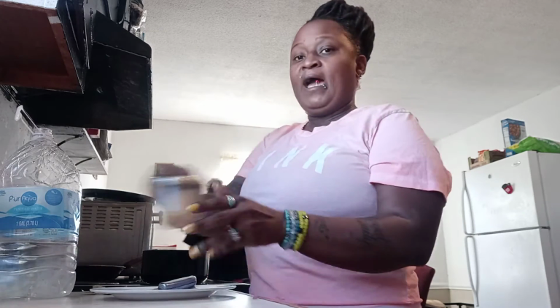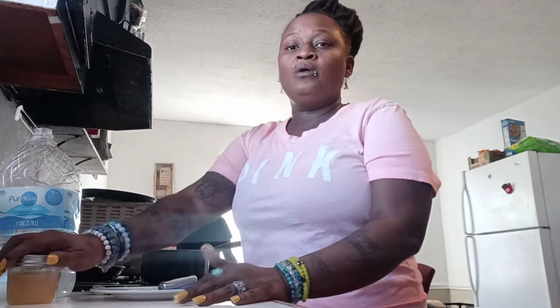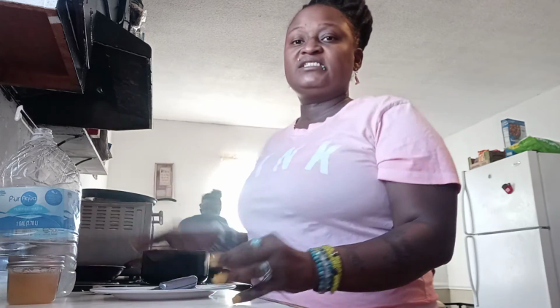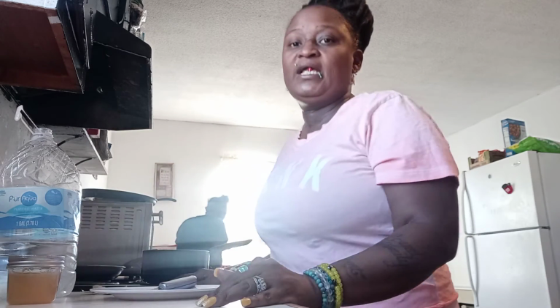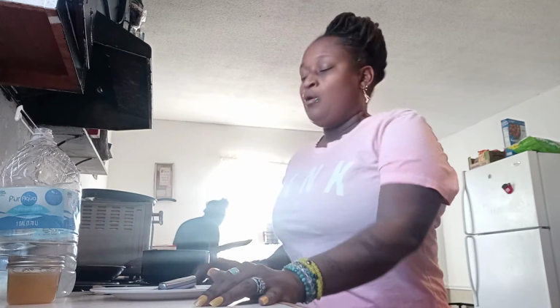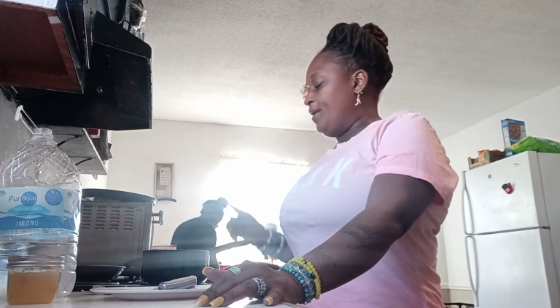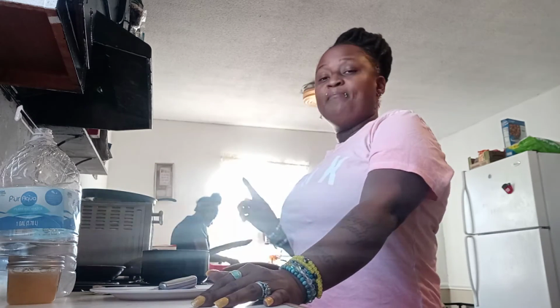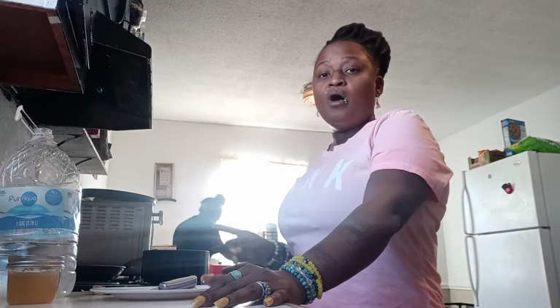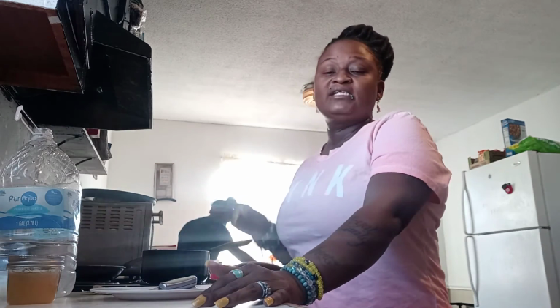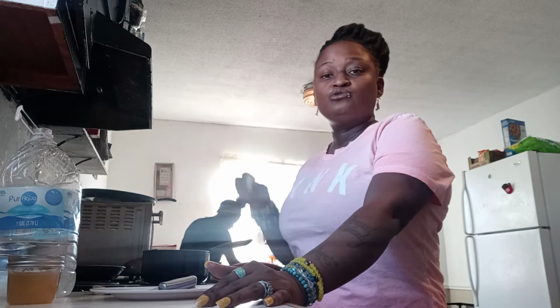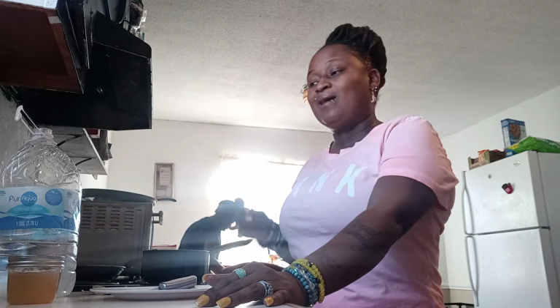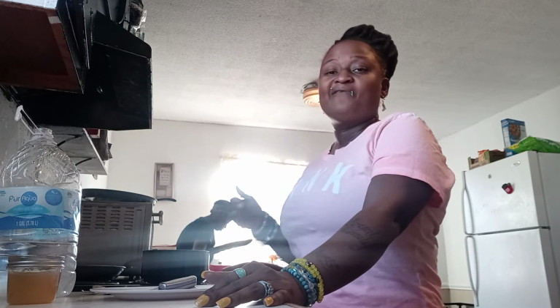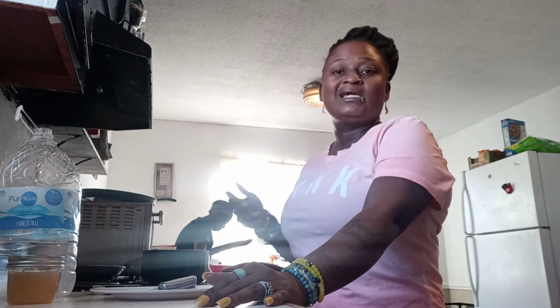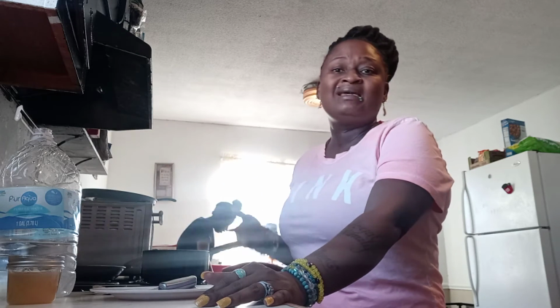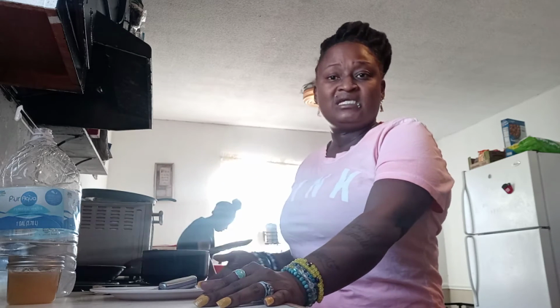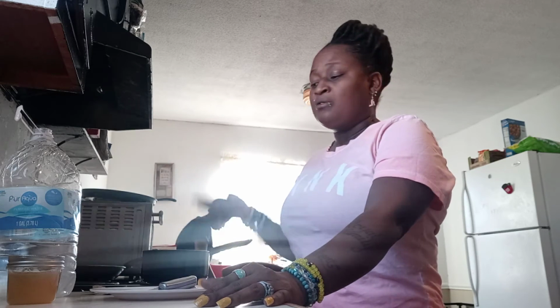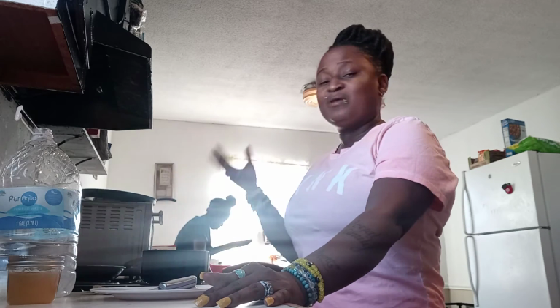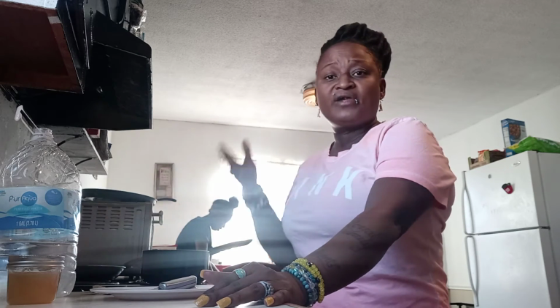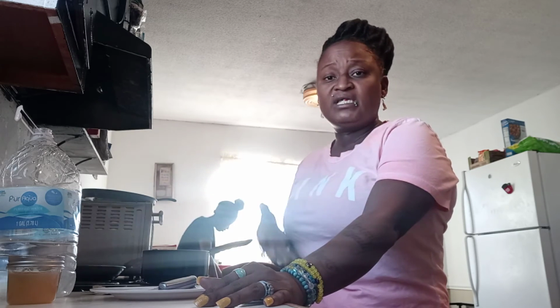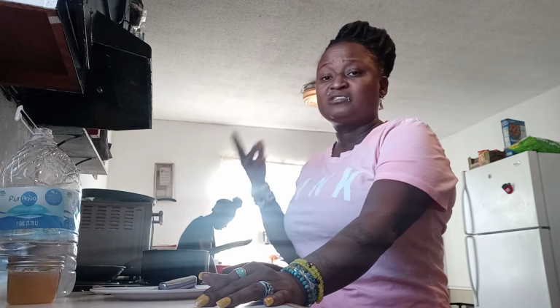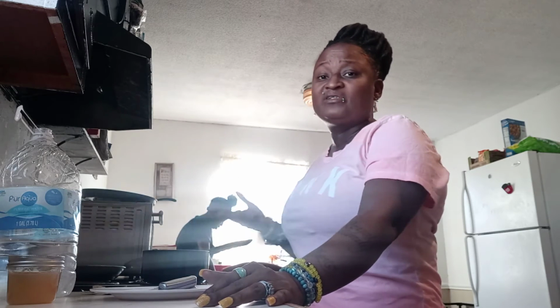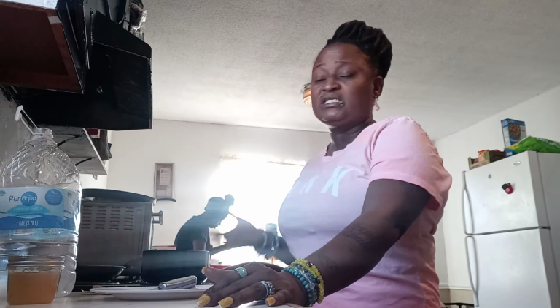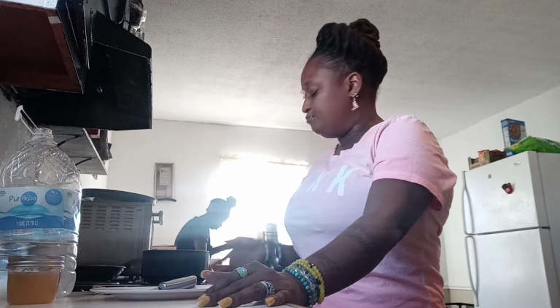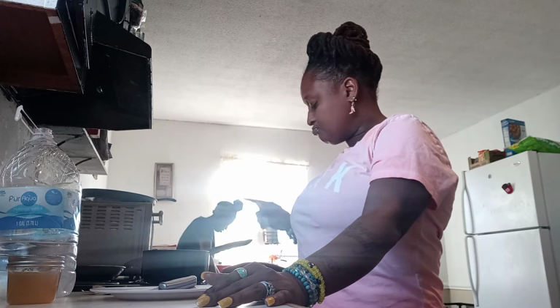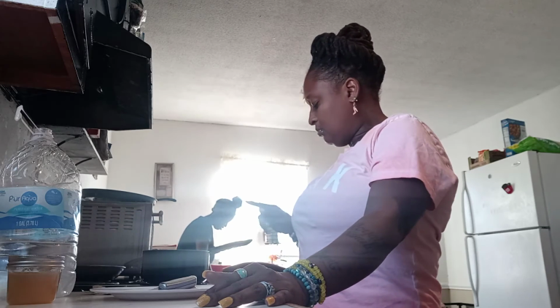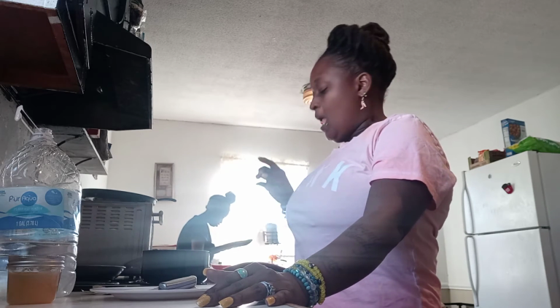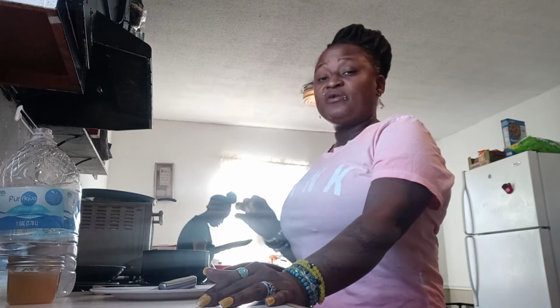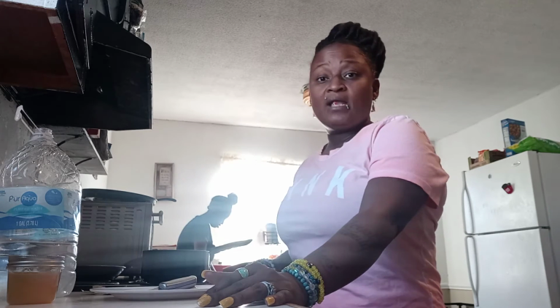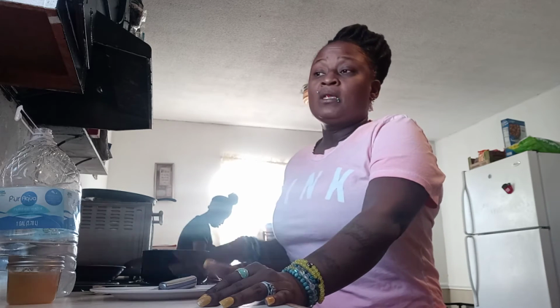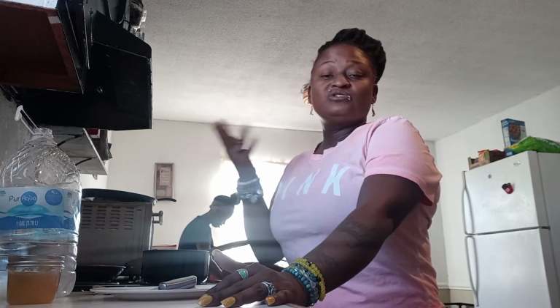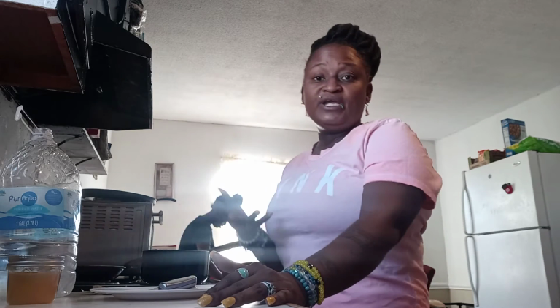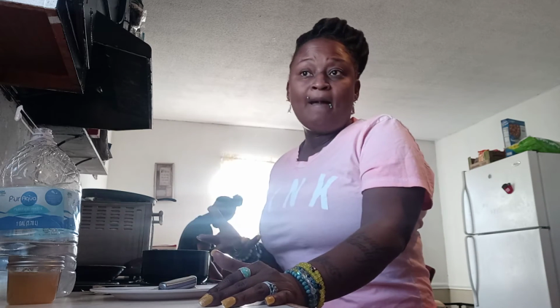Now, with this tea, we're going to let it boil until you smell everything that's in that tea. You're going to smell the garlic, the onions — you're going to smell everything that's in the tea. After that, you just put it in your cup.